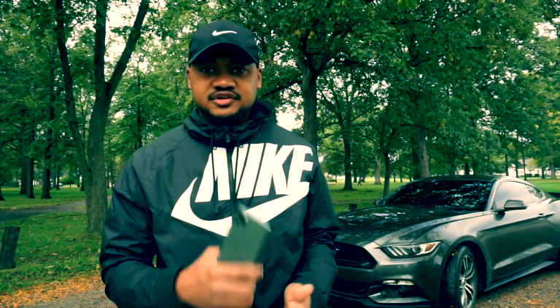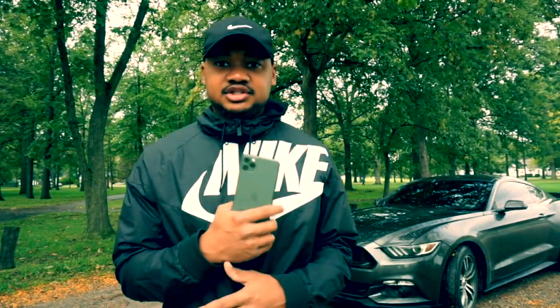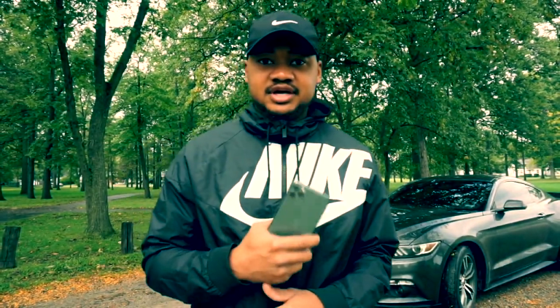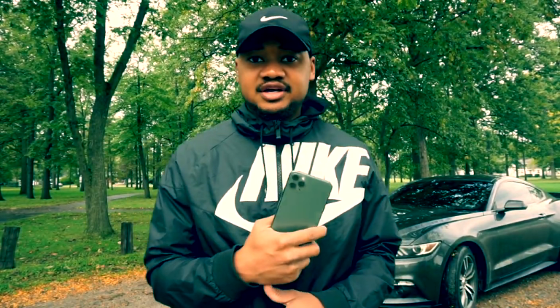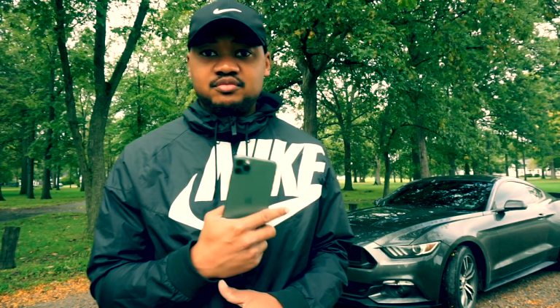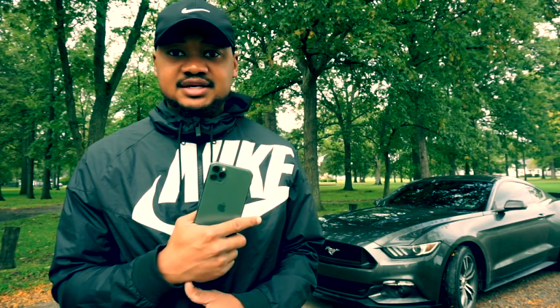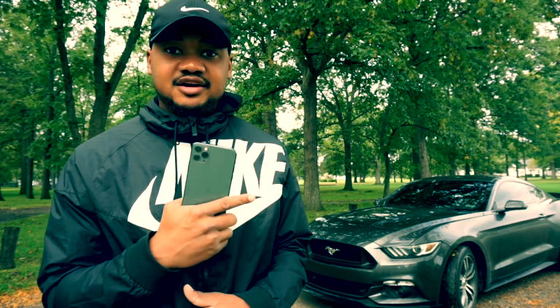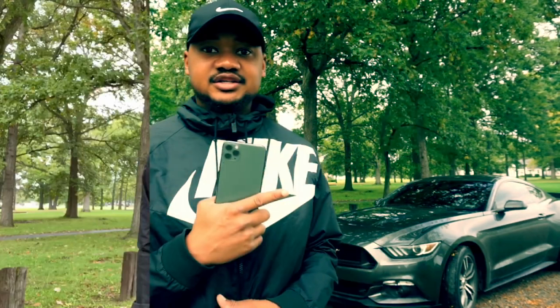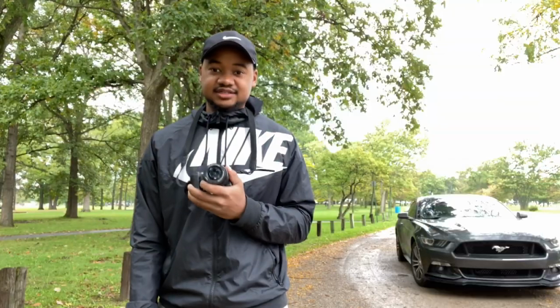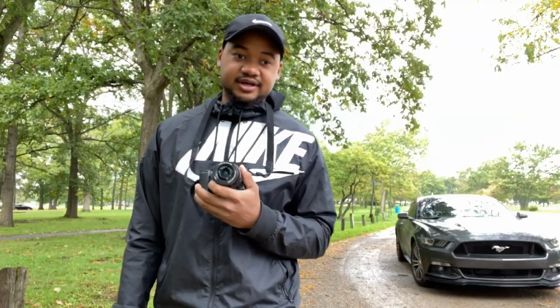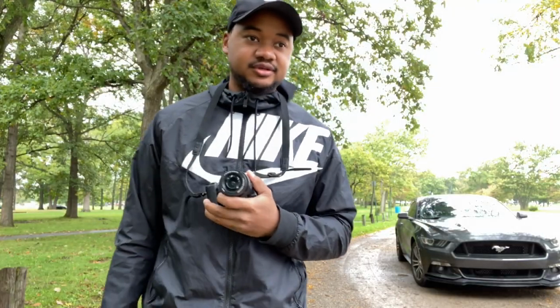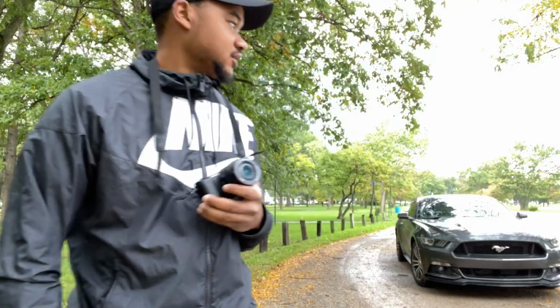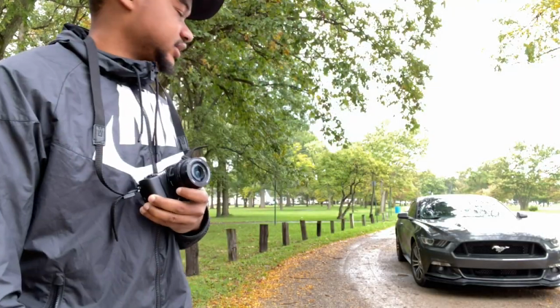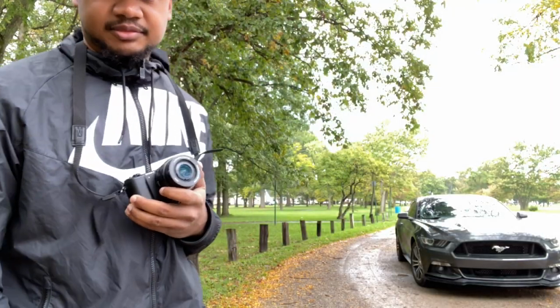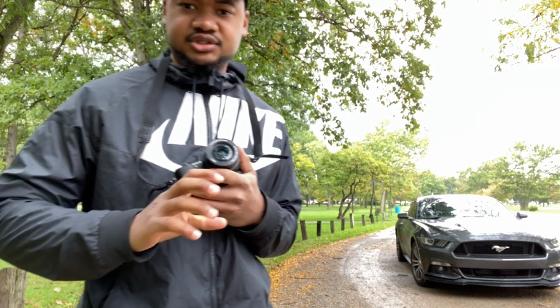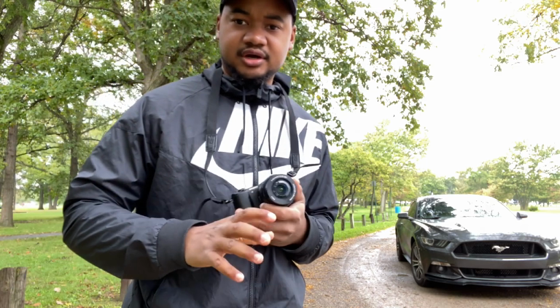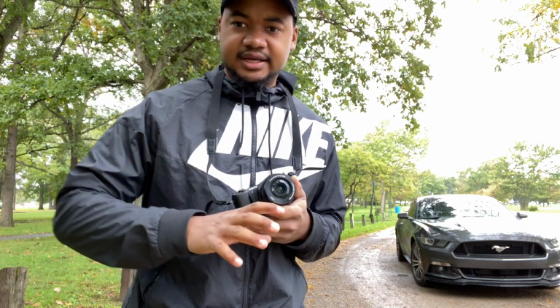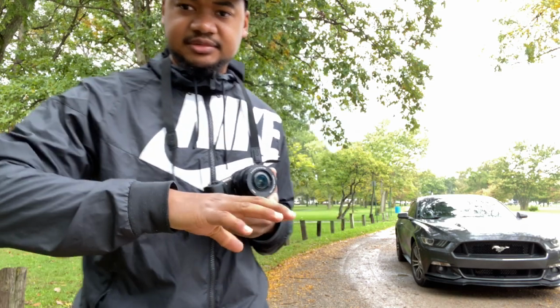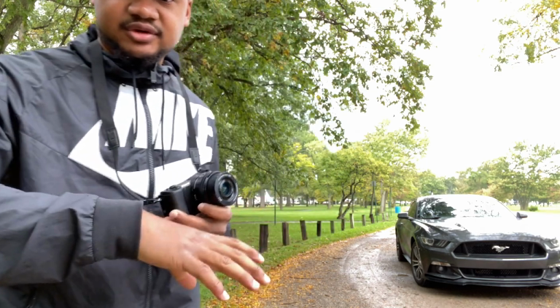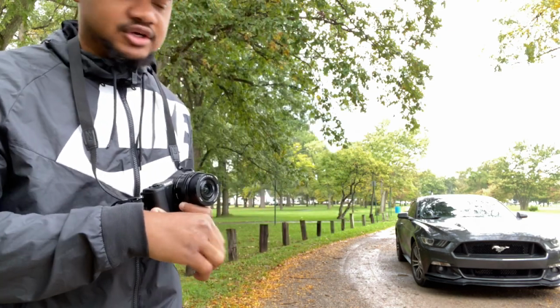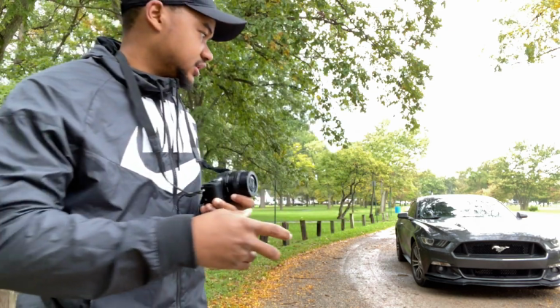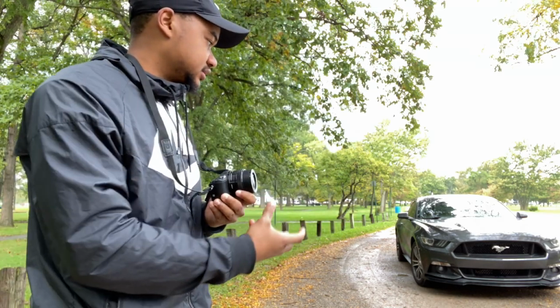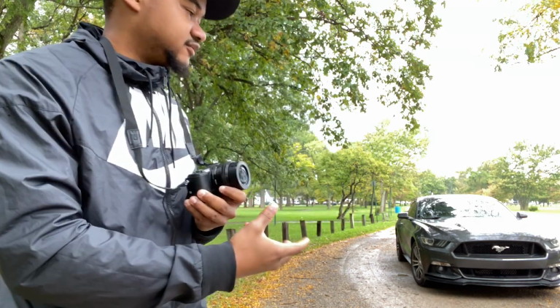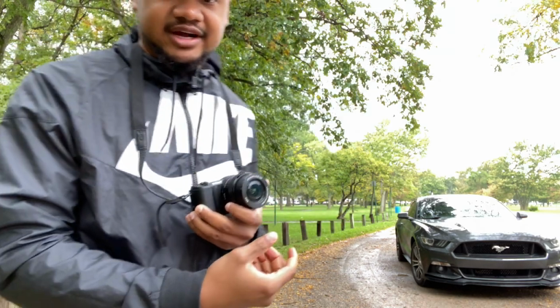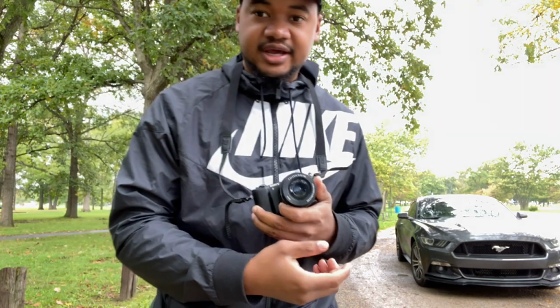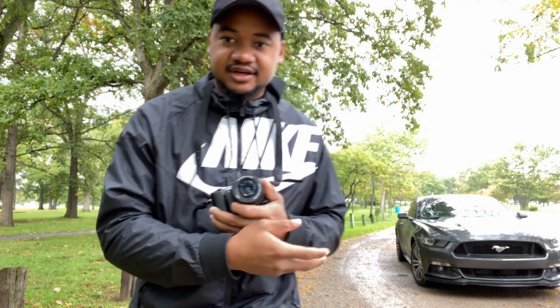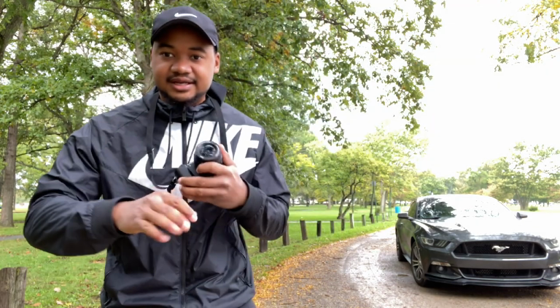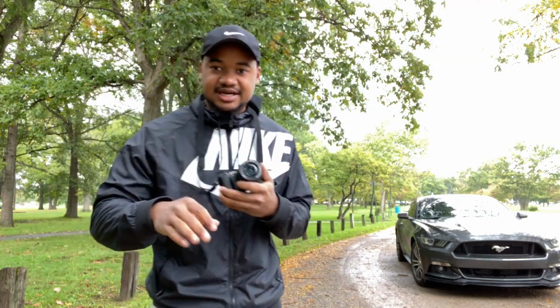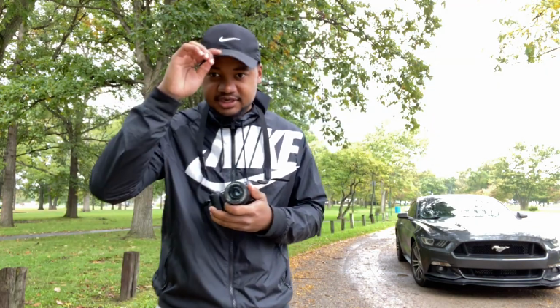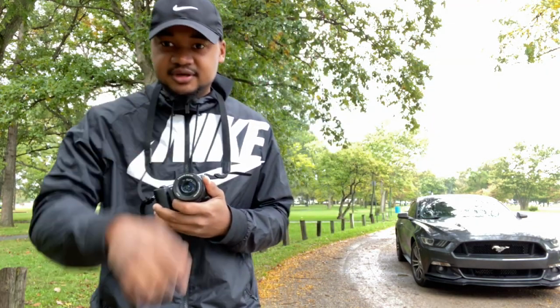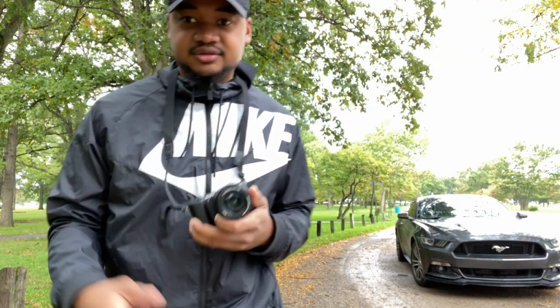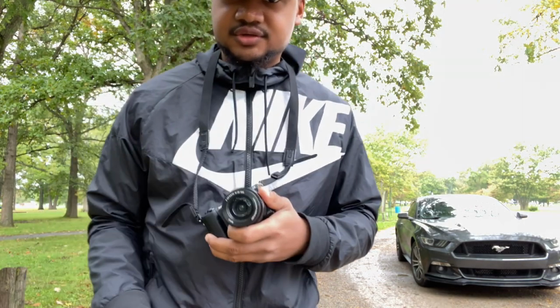We just finished up our shots with the iPhone 11 Pro Max. Now let's get into the Sony. It is fall right now, so we're going to get some pictures of the car and some of the leaves around, so you can get the full environment and the feeling of the element and moment. Let's get into it.